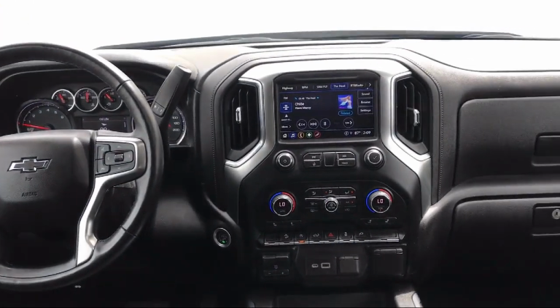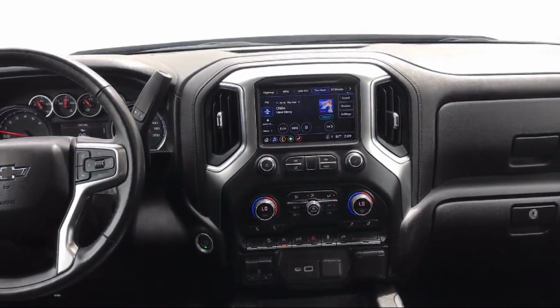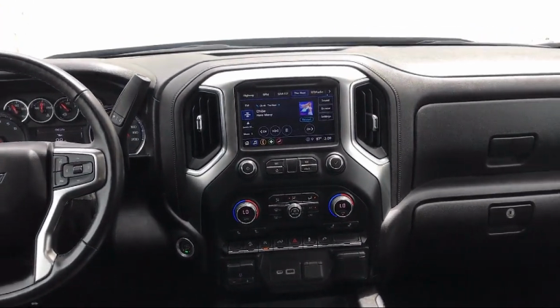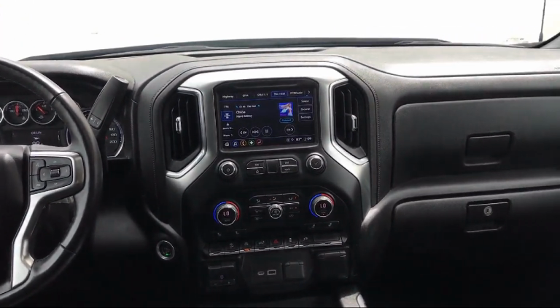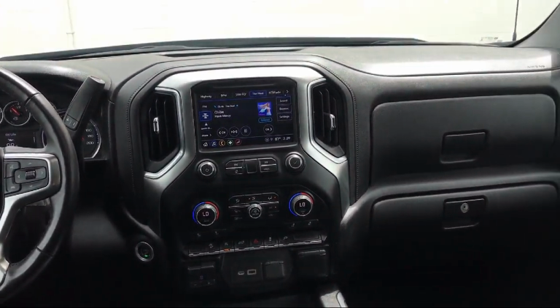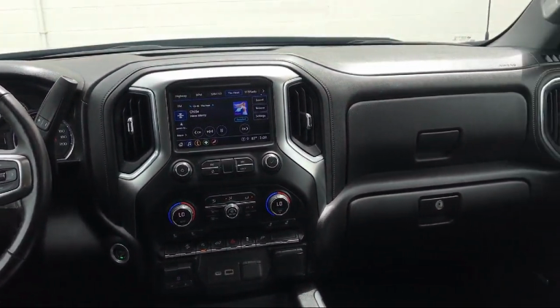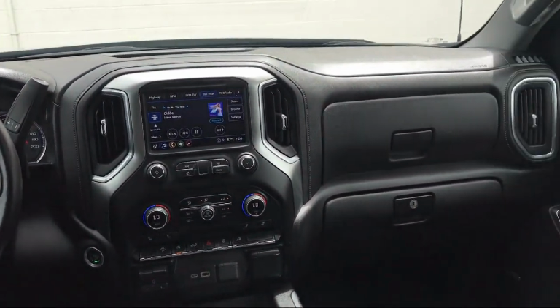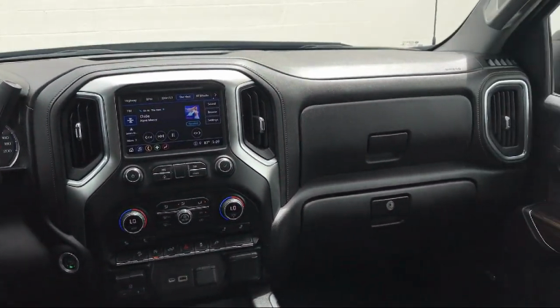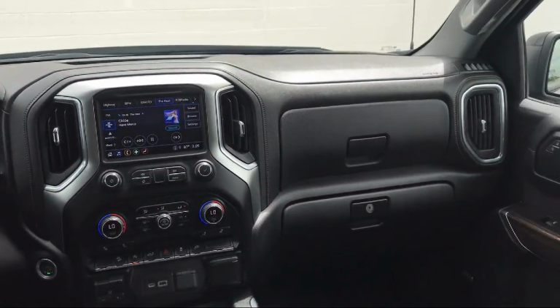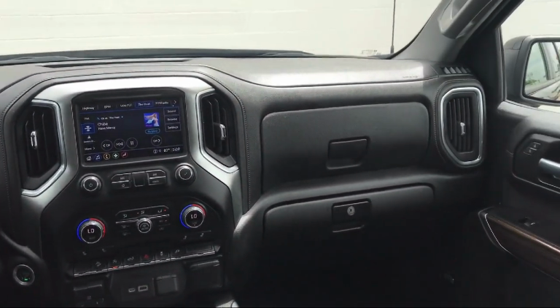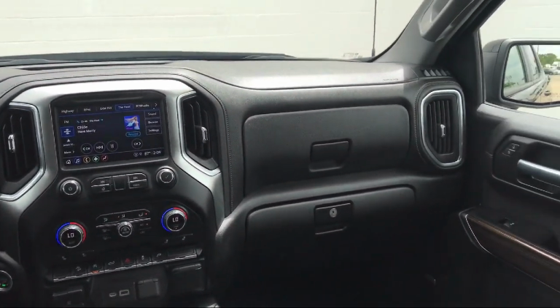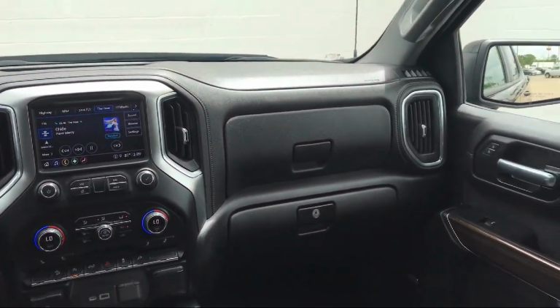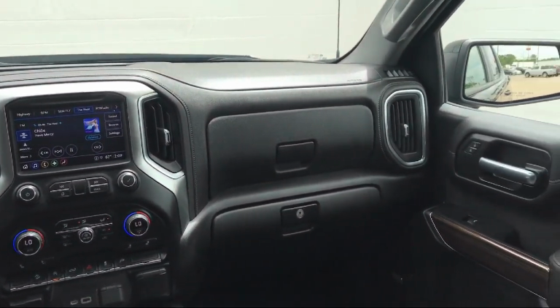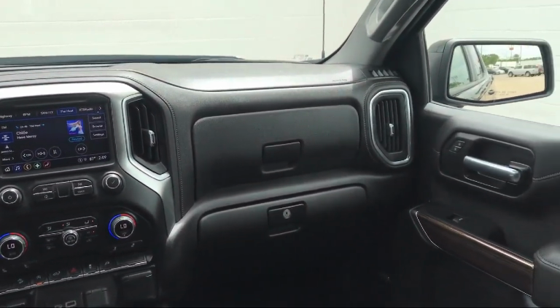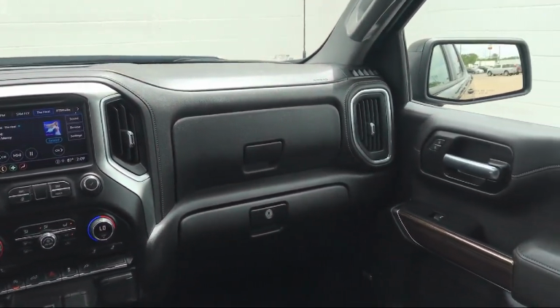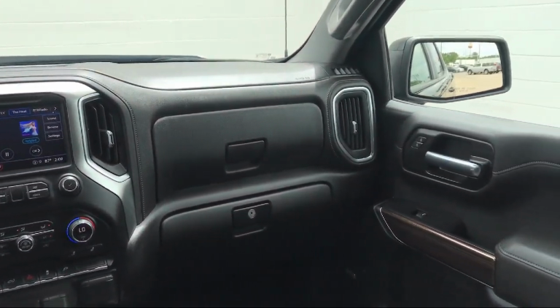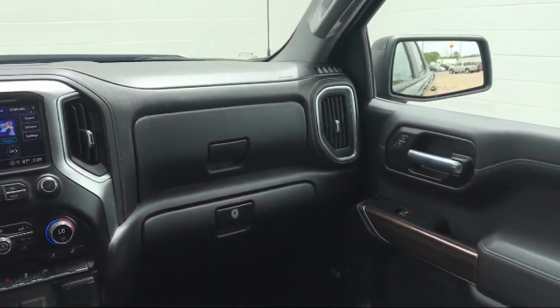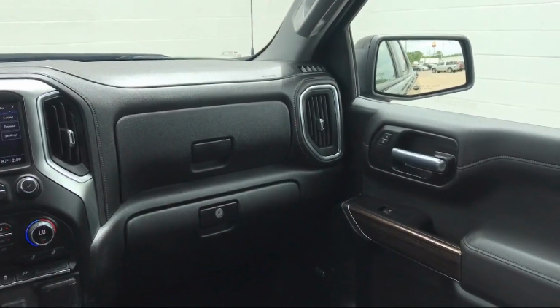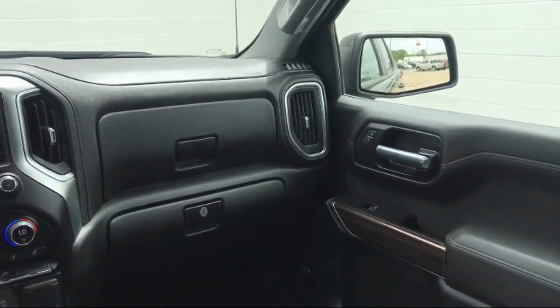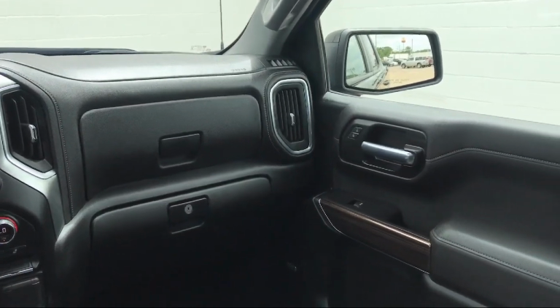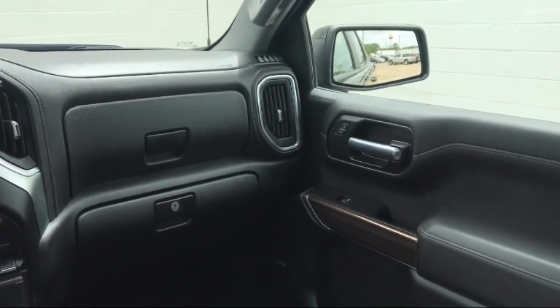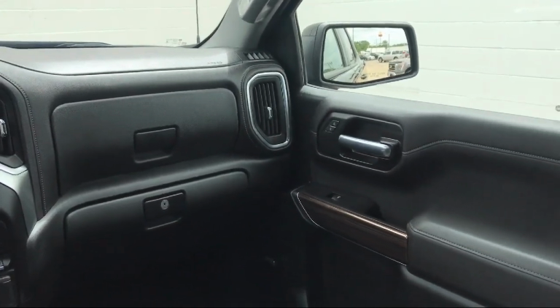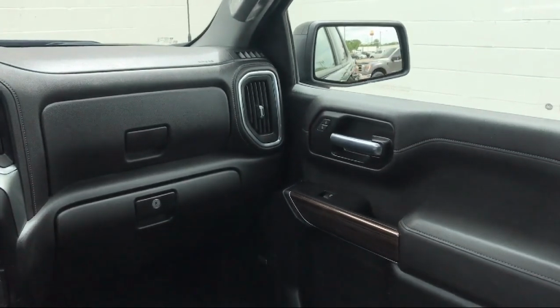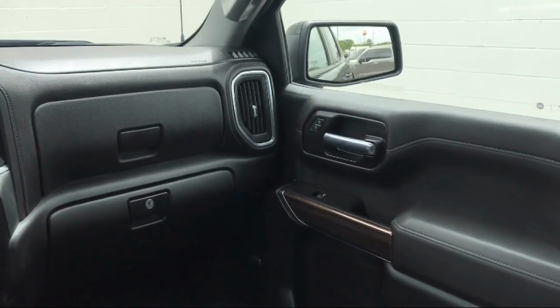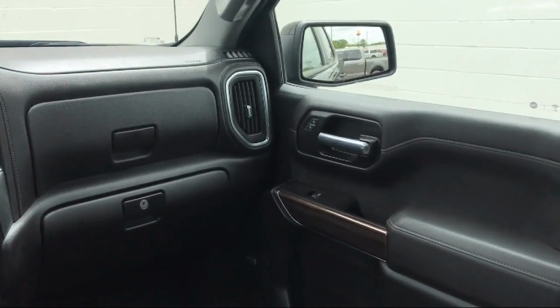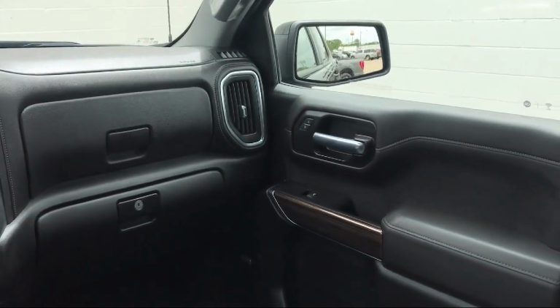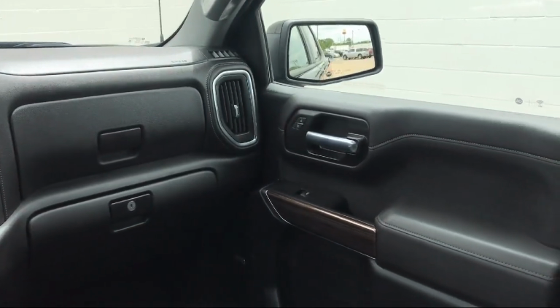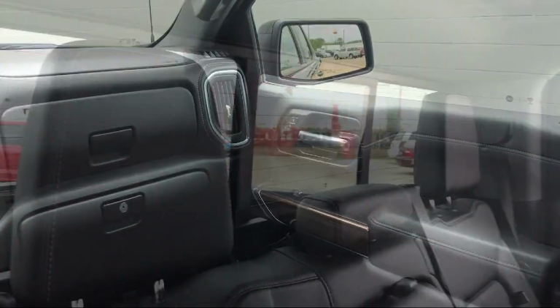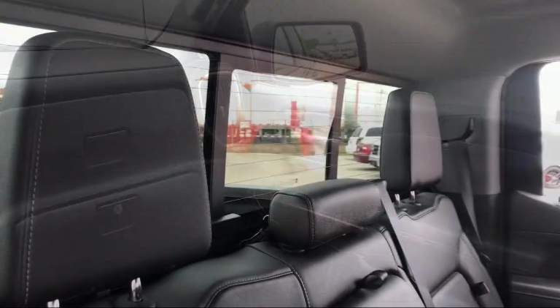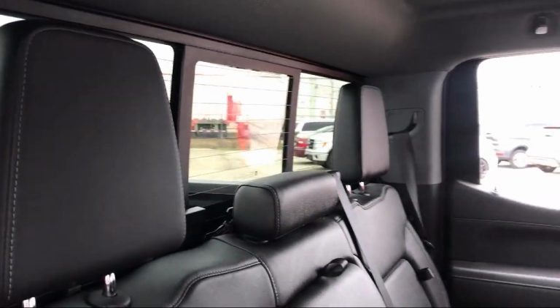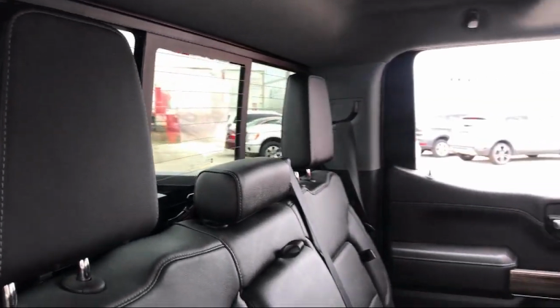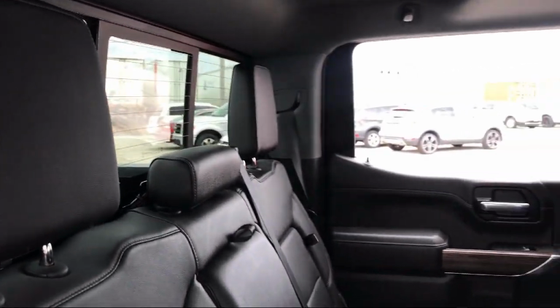Keyless open and start, power front windows with driver express up and down, and has less than 15,000 miles on the odometer.